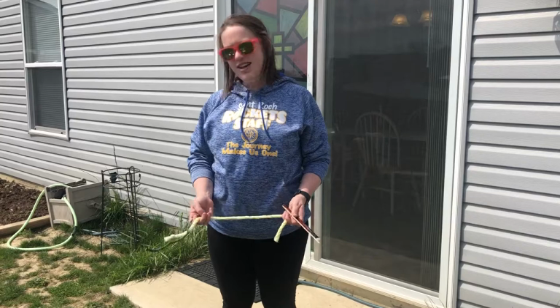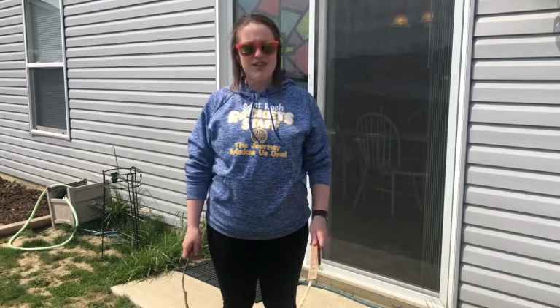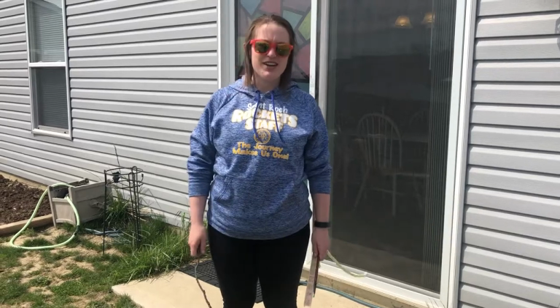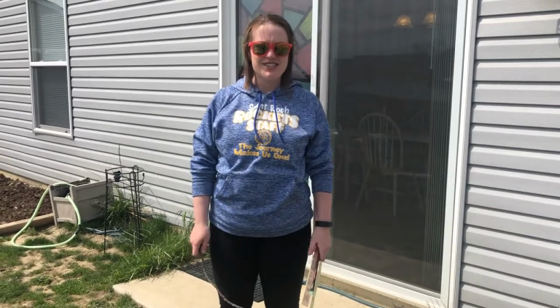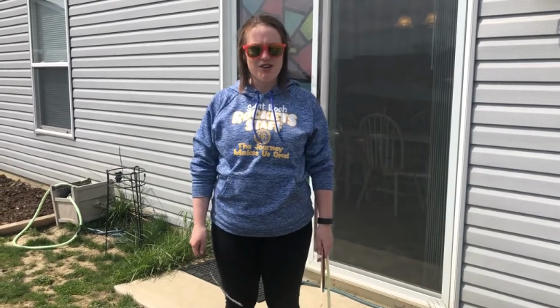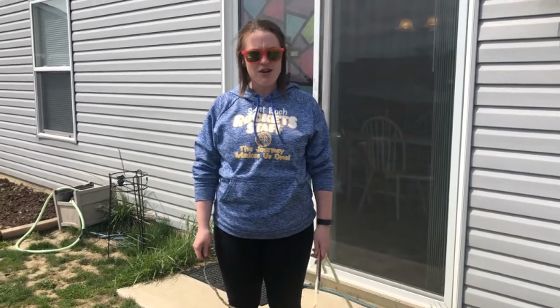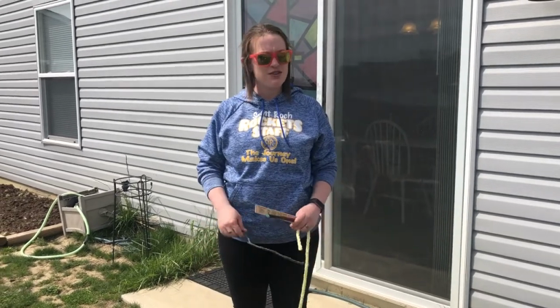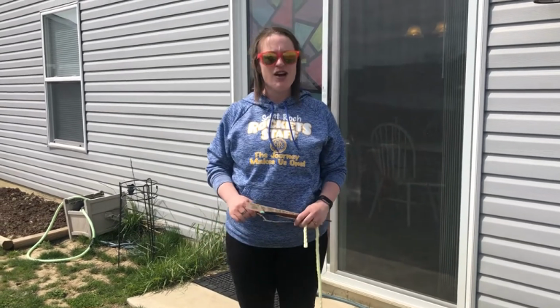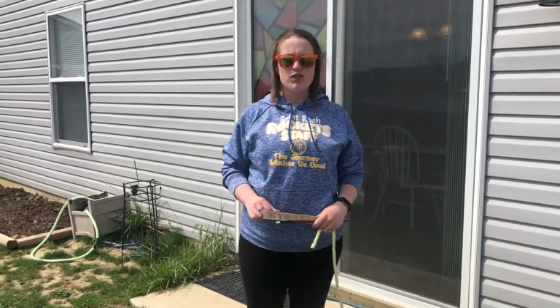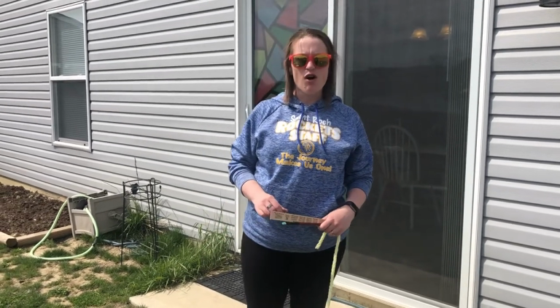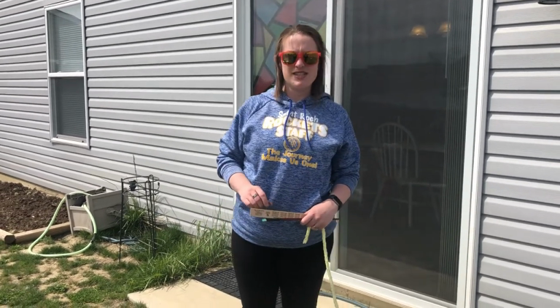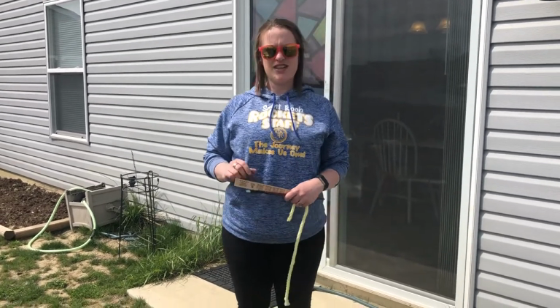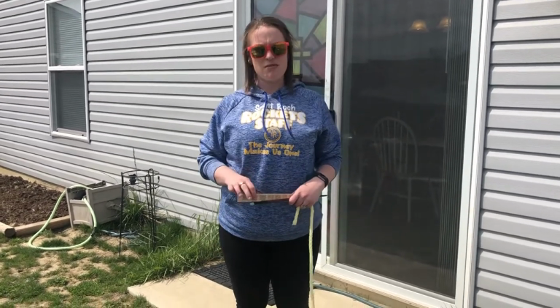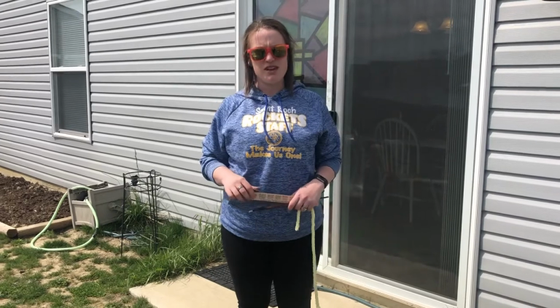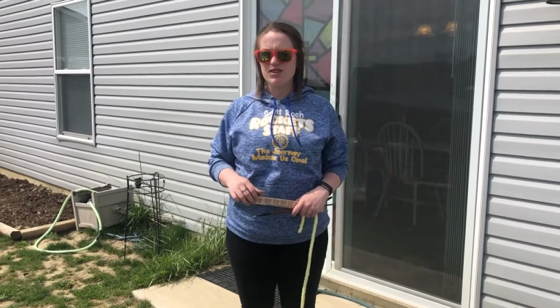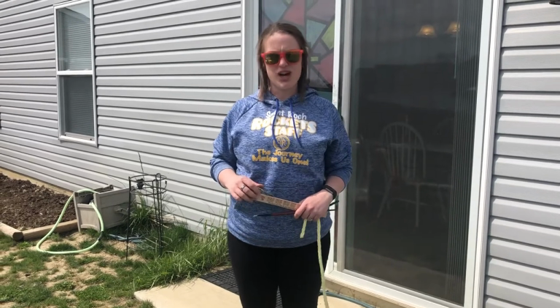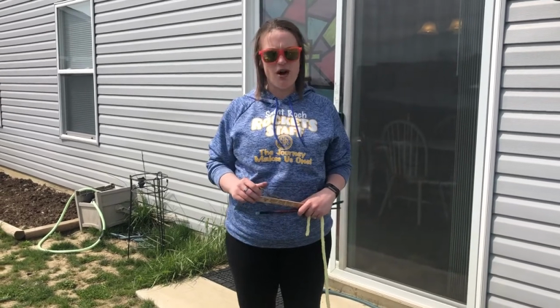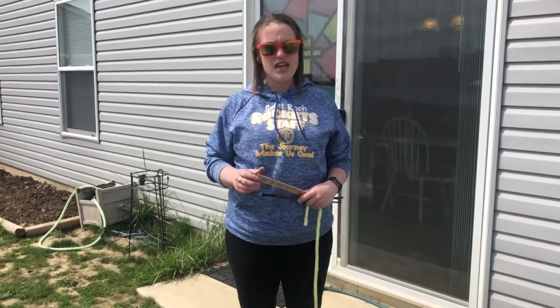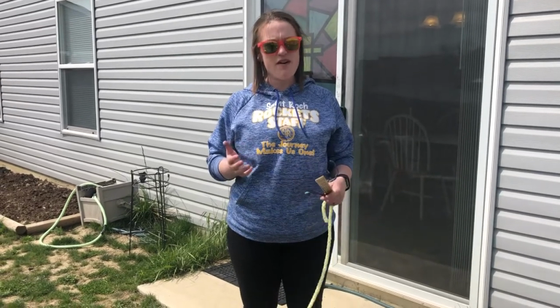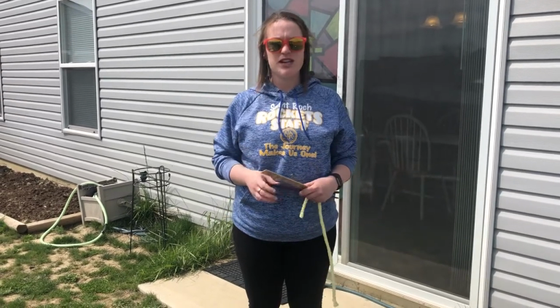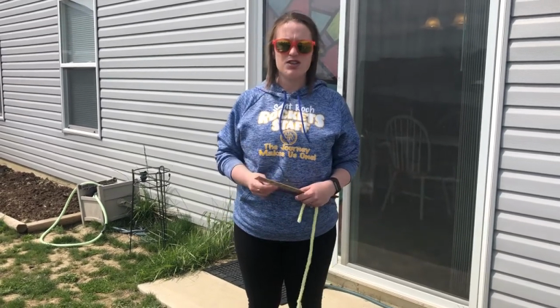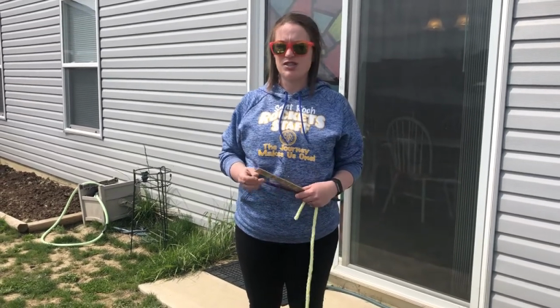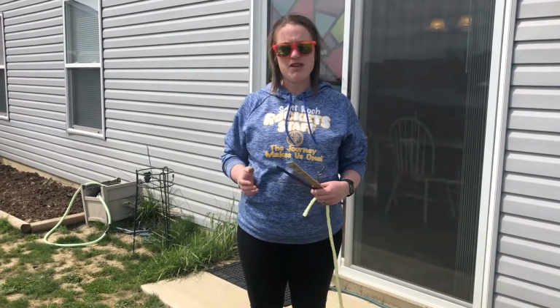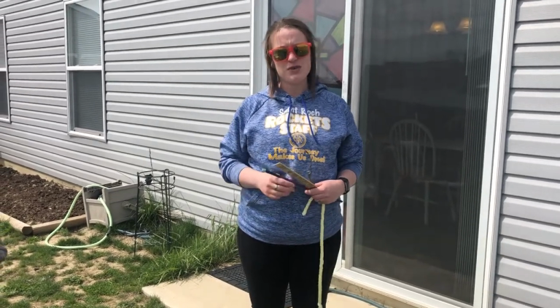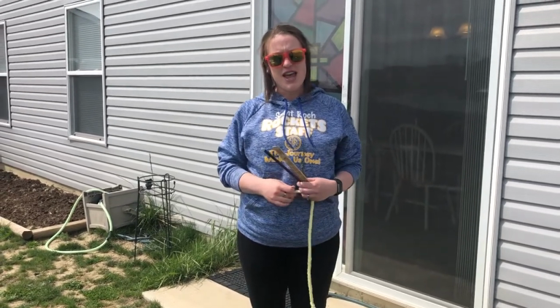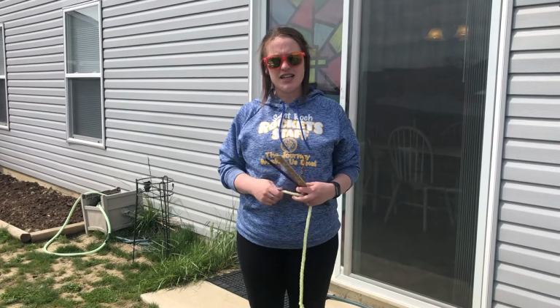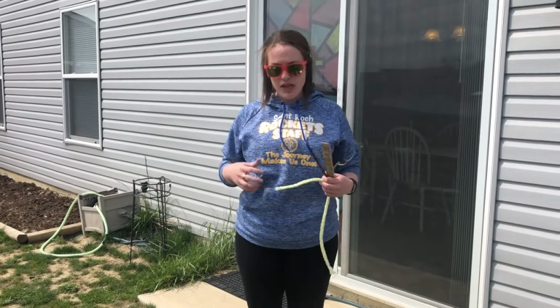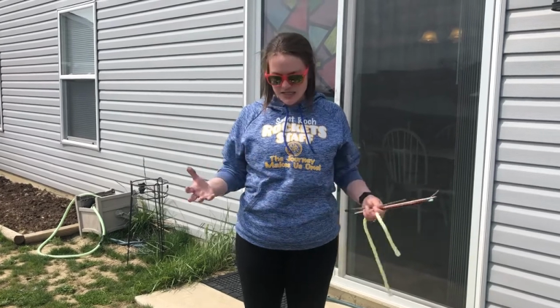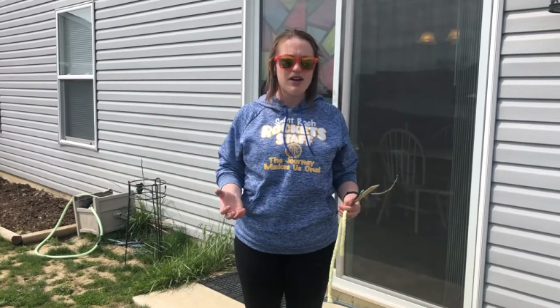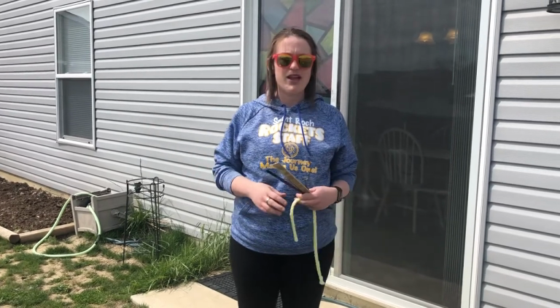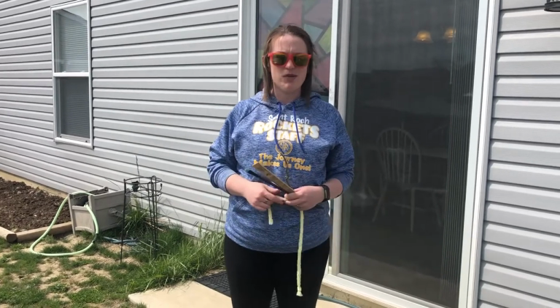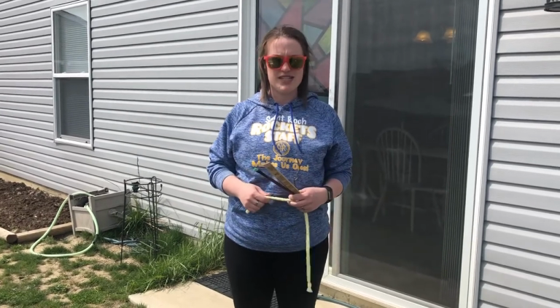Hello Rockets! On our Art Rocks video today, hopefully you've already seen the links that I posted about Jackson Pollock. If you haven't, go take a look at those — they're seven-minute videos and they explain the style of painting that we're doing today.